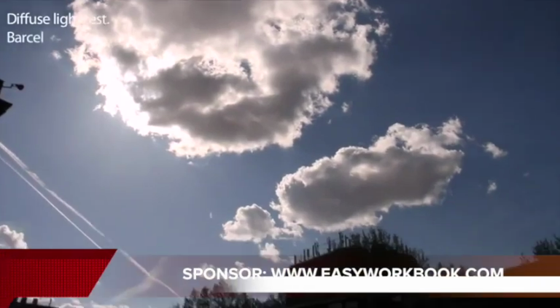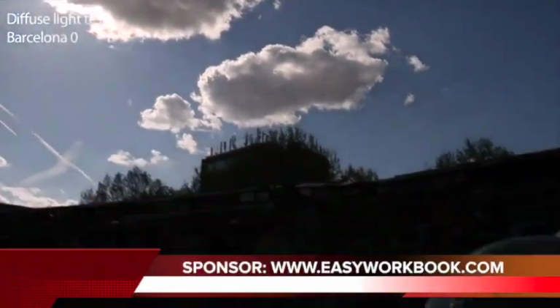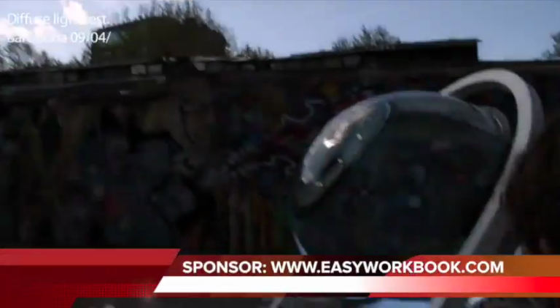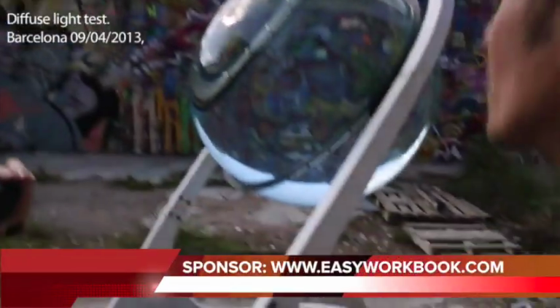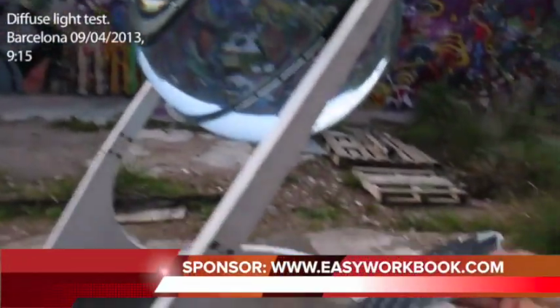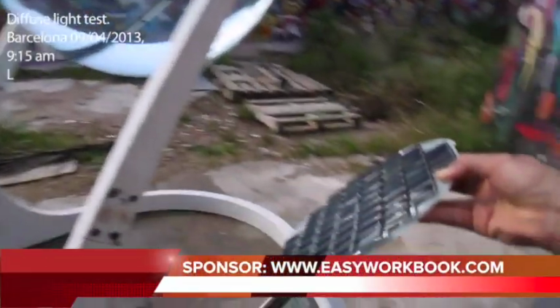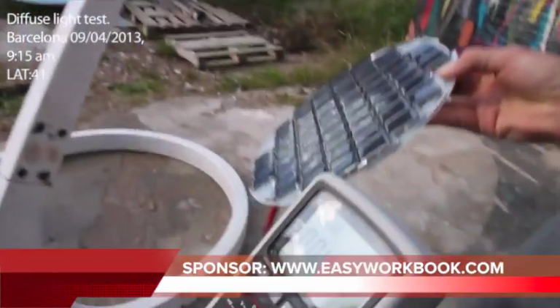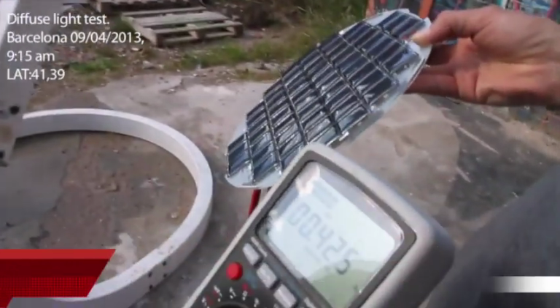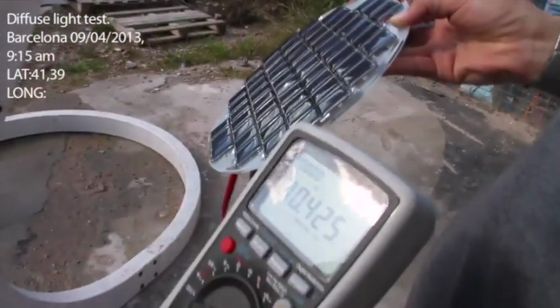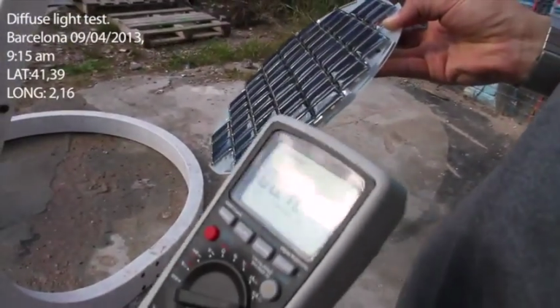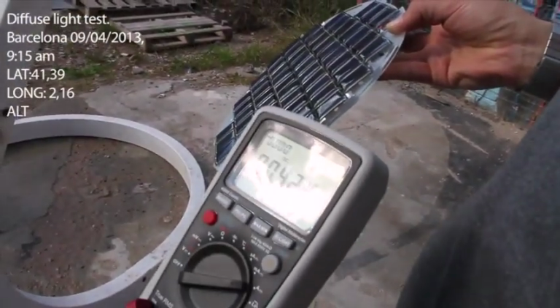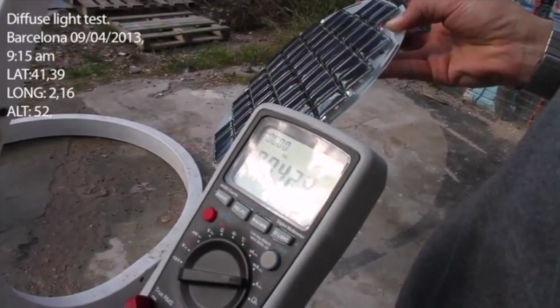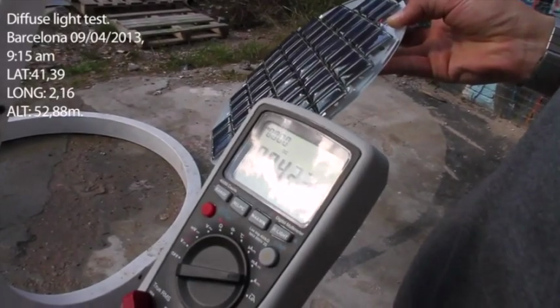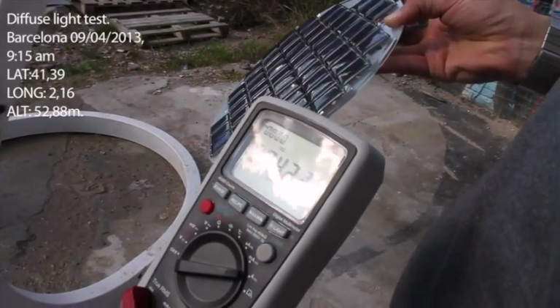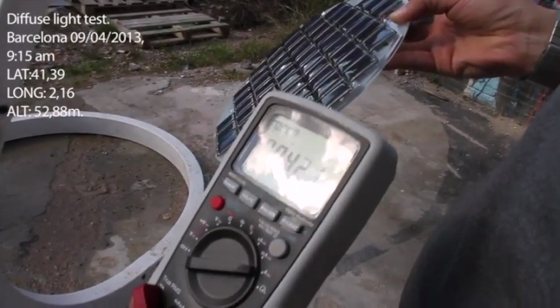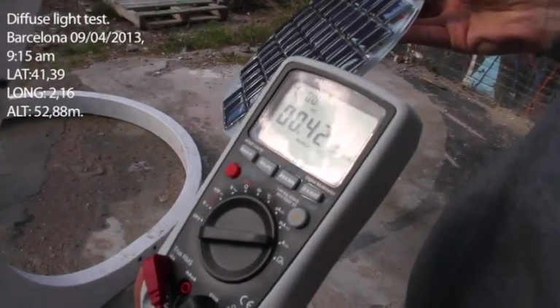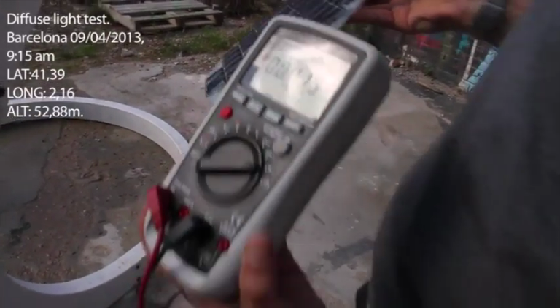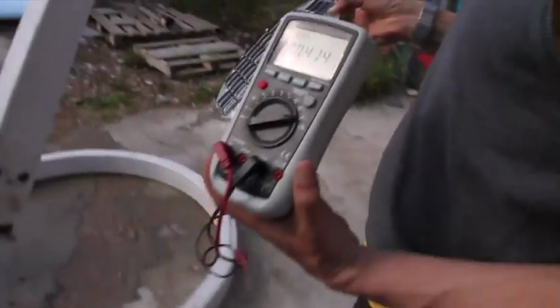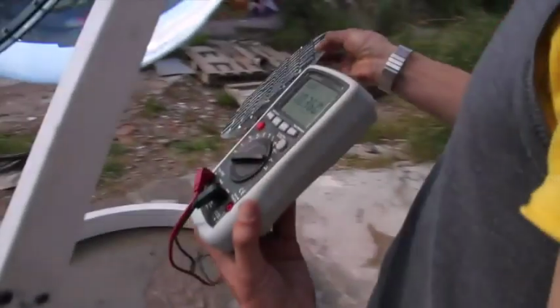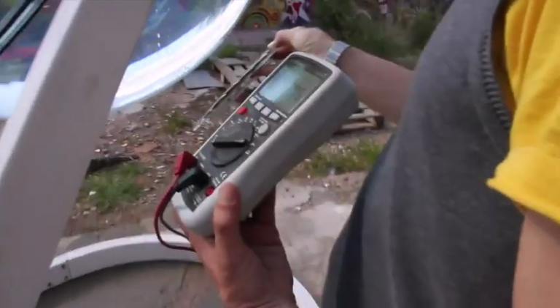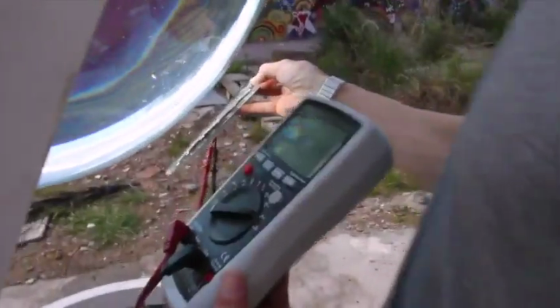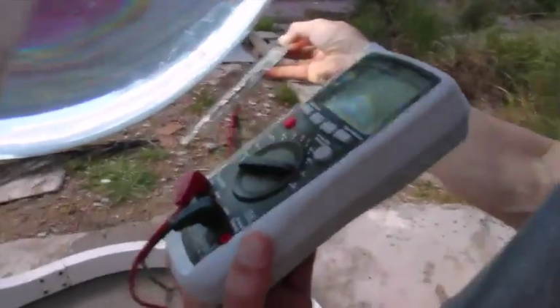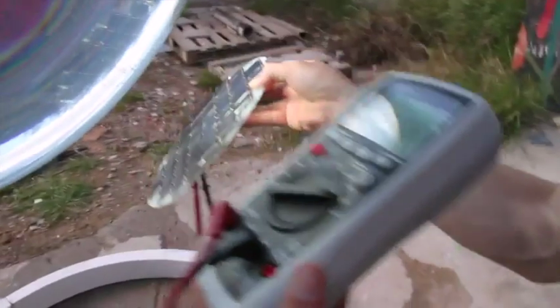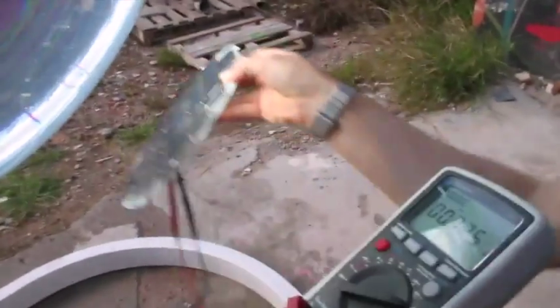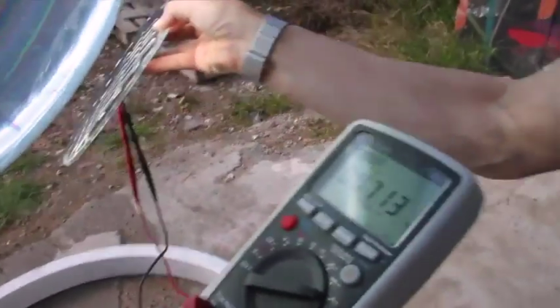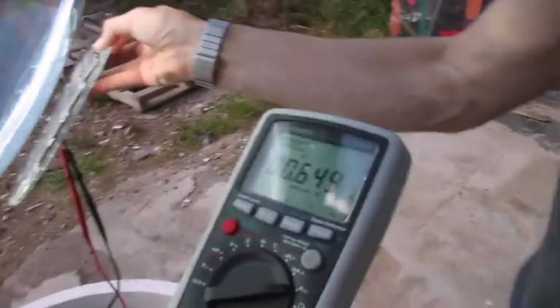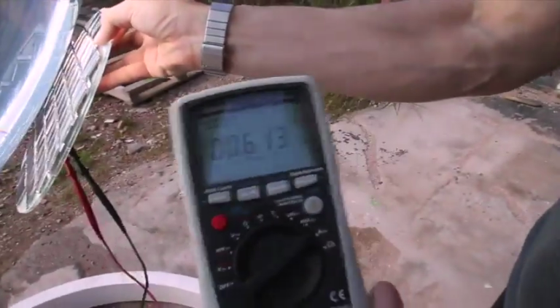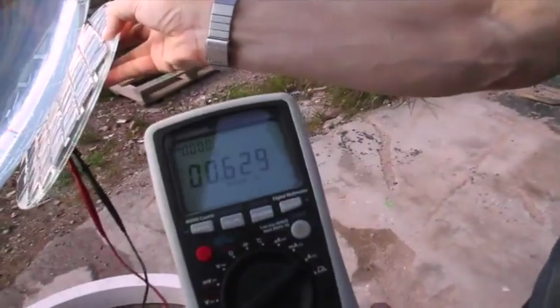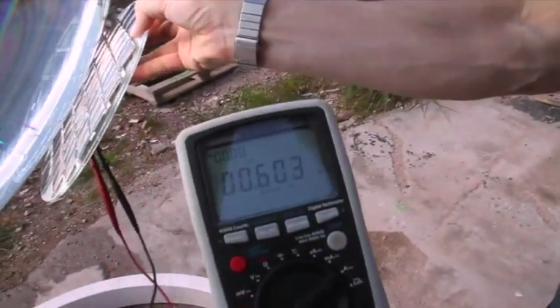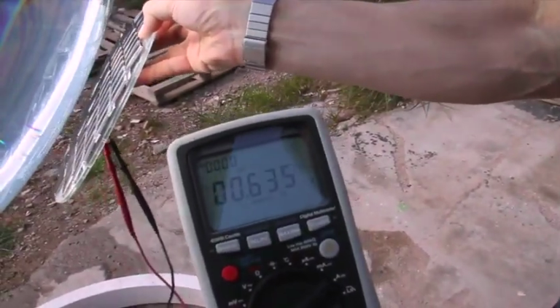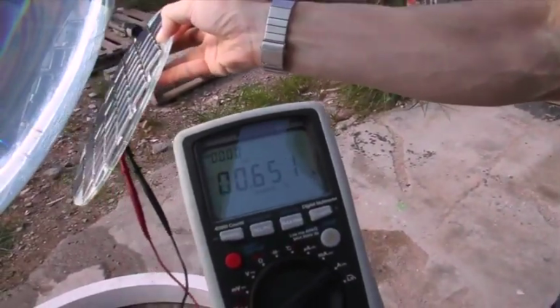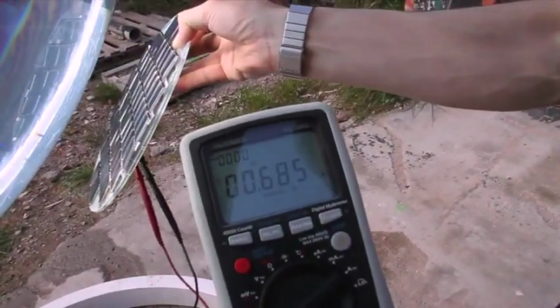We have clear air directly perpendicular to the sun. We are reading 0.04 here, and going behind we have 0.069.